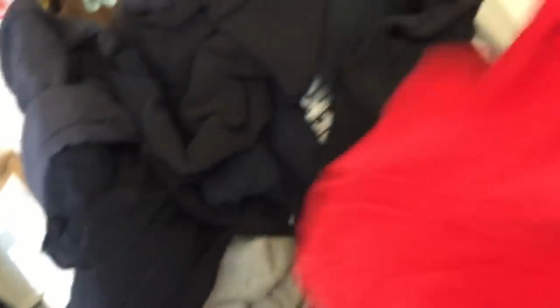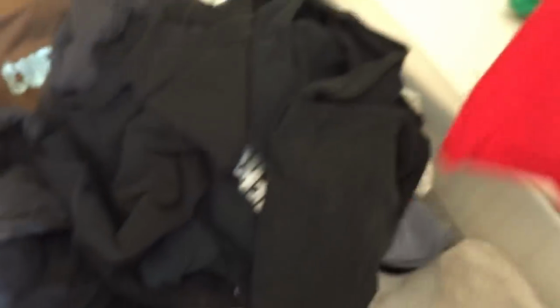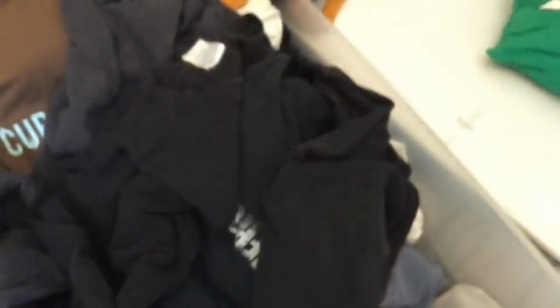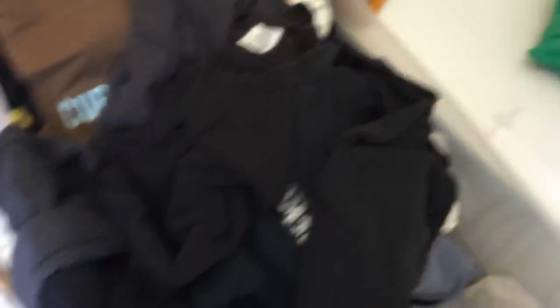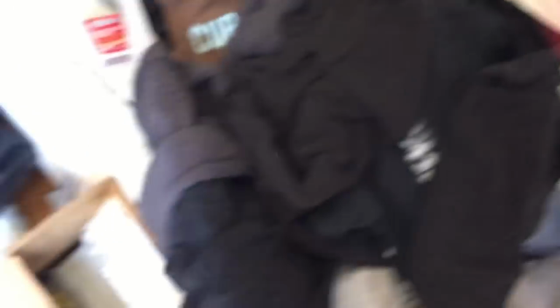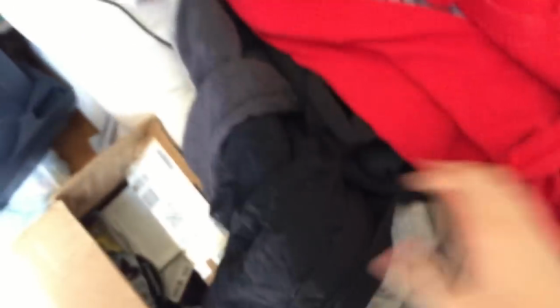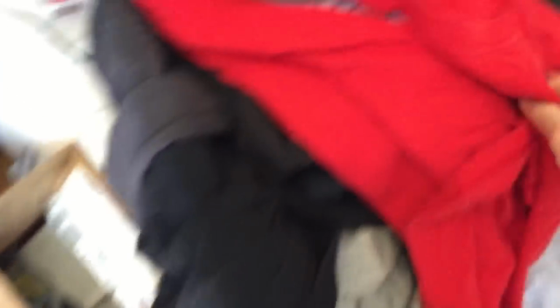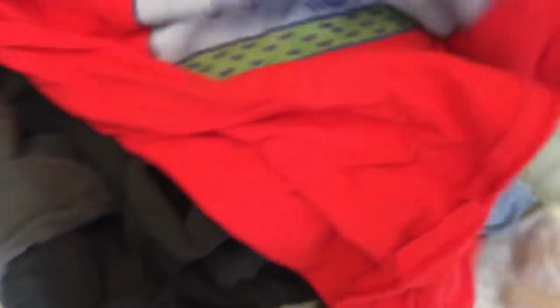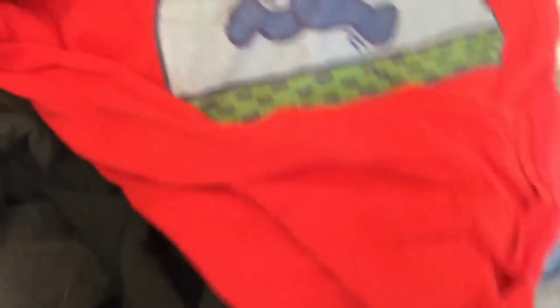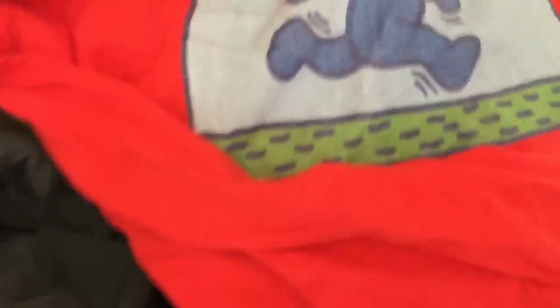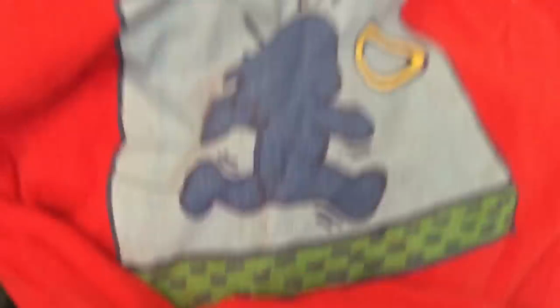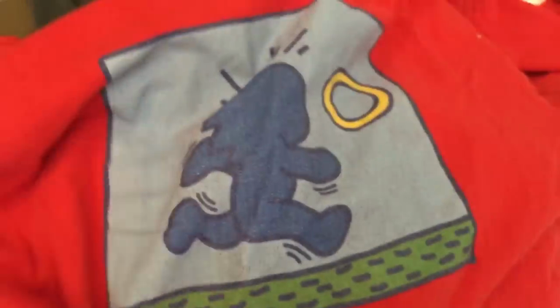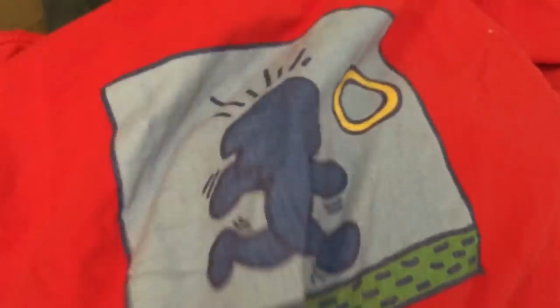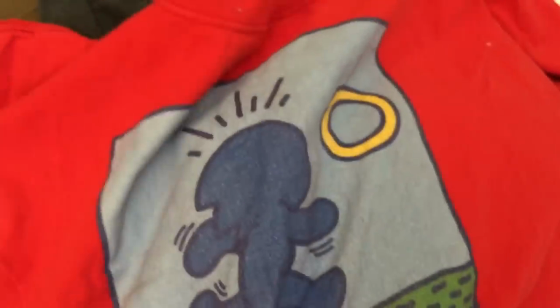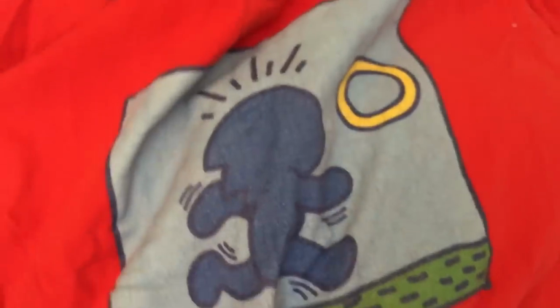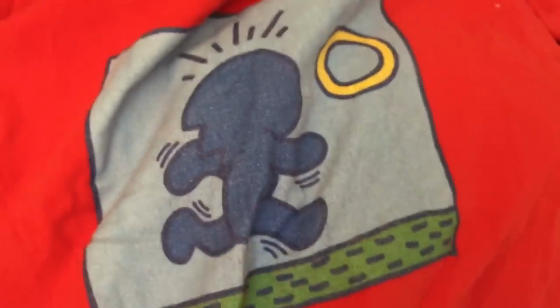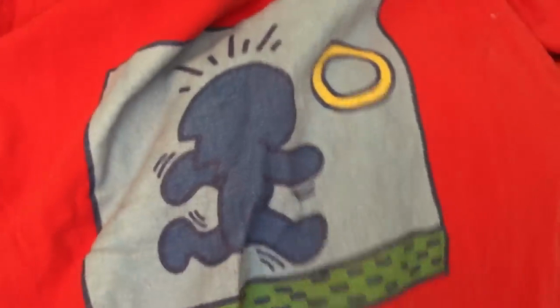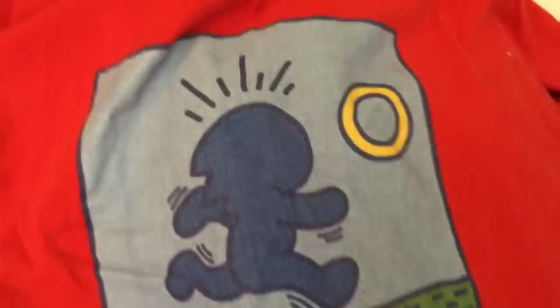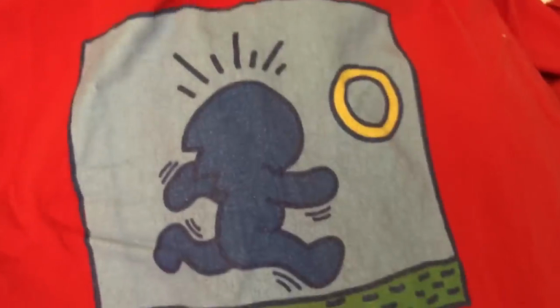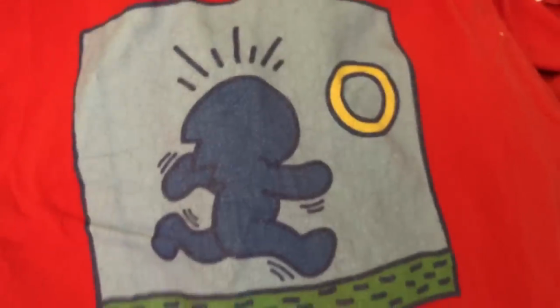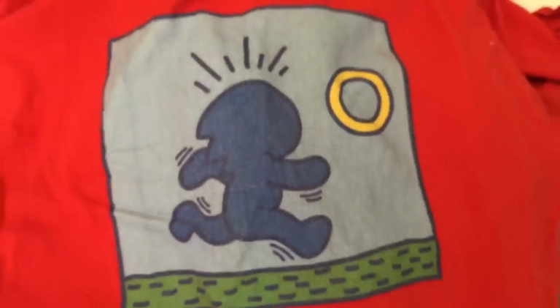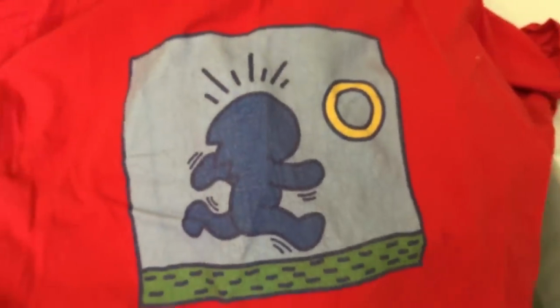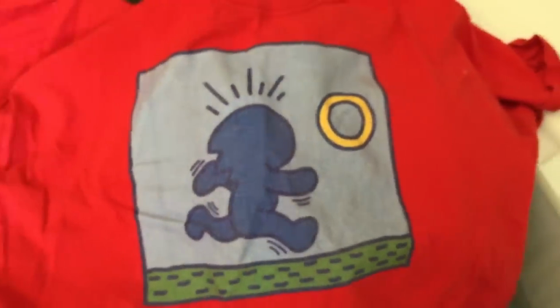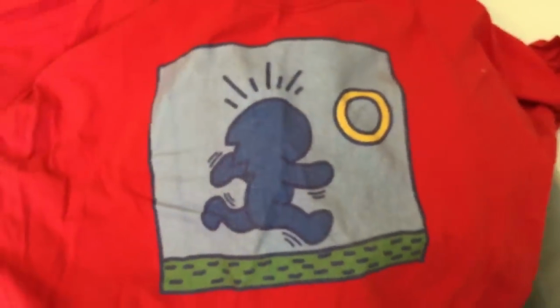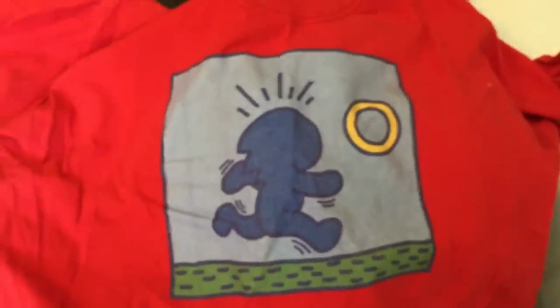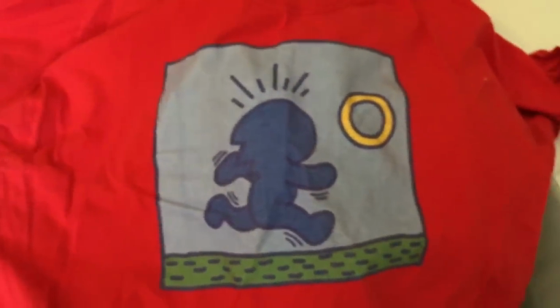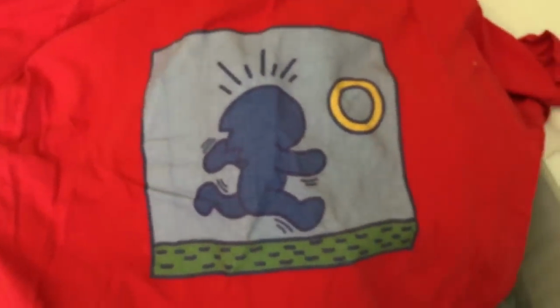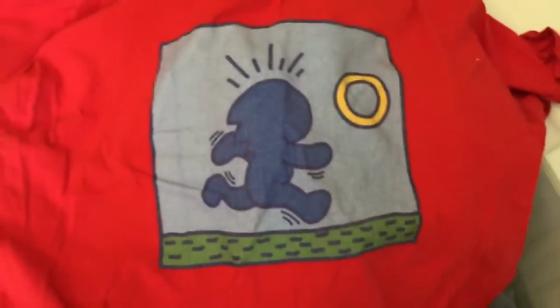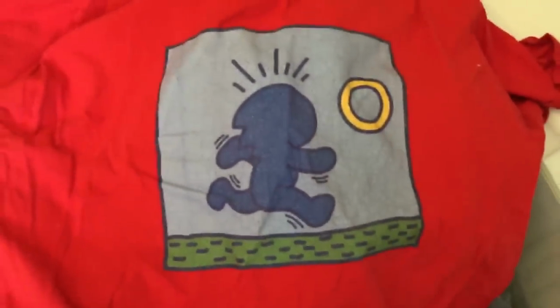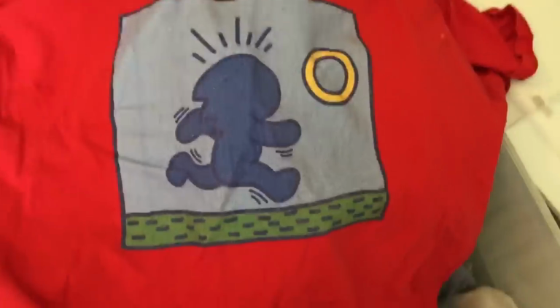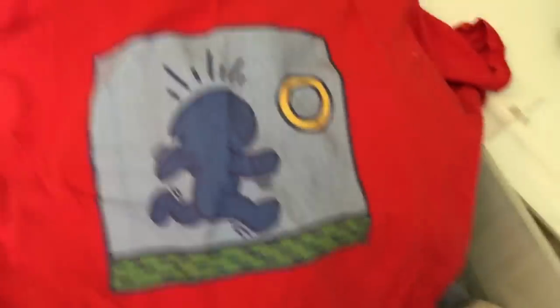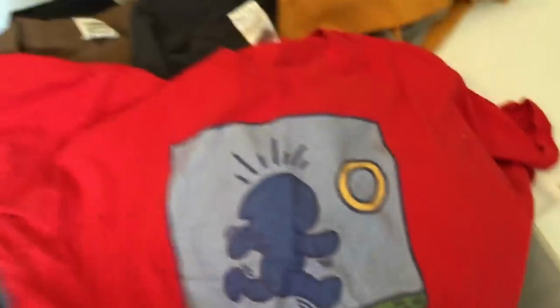This is like a Keith Haring parody of Sonic. That's kind of cute. That's tight. I like that, it's still kind of good. If you guys want to hang on to that, feel free.